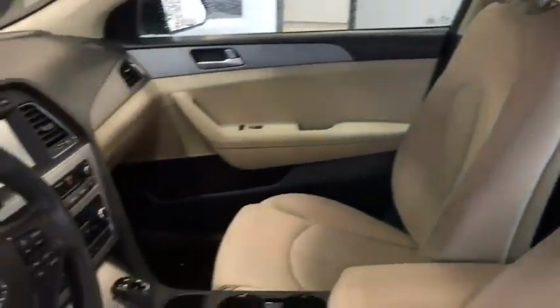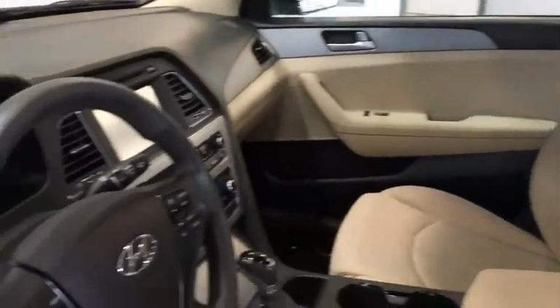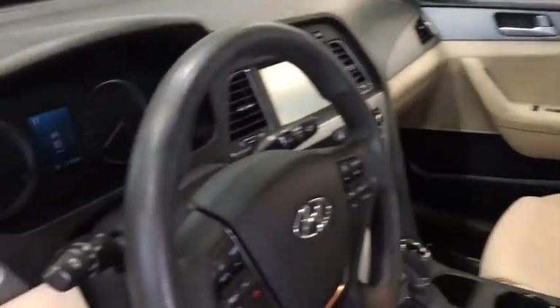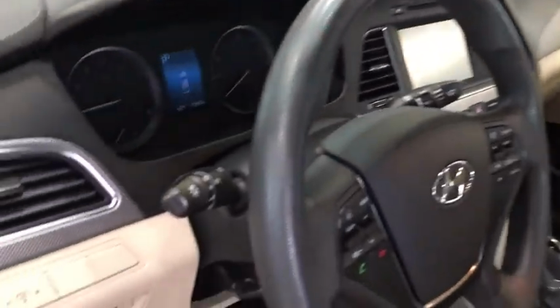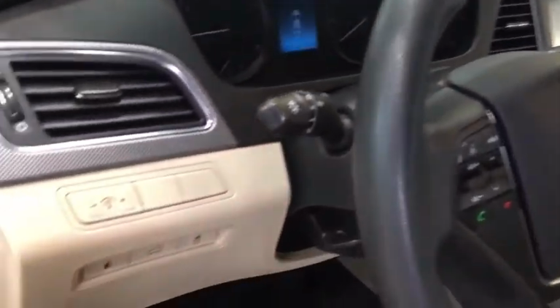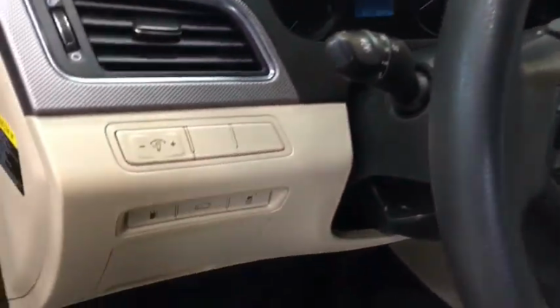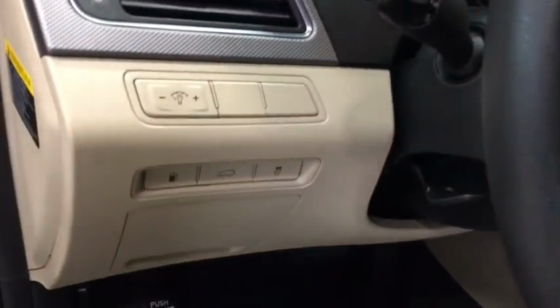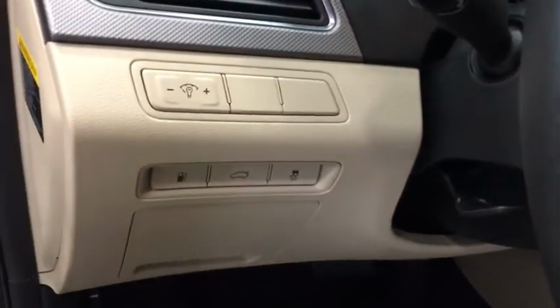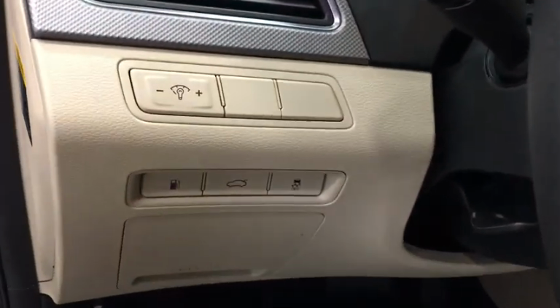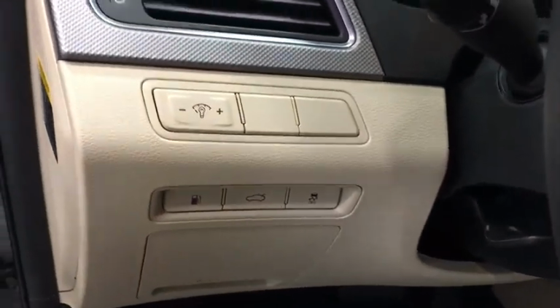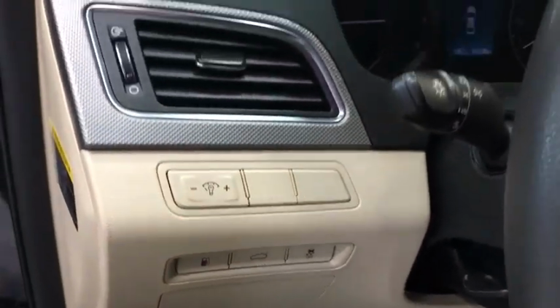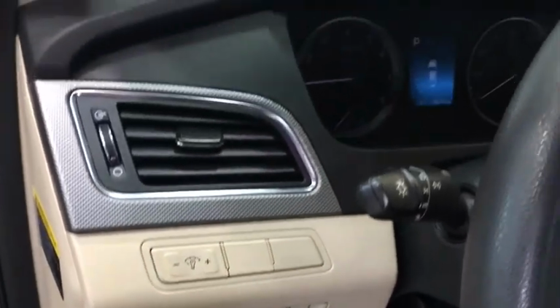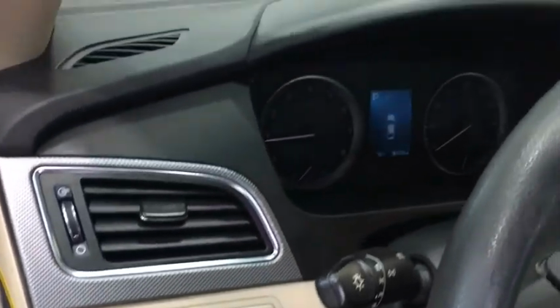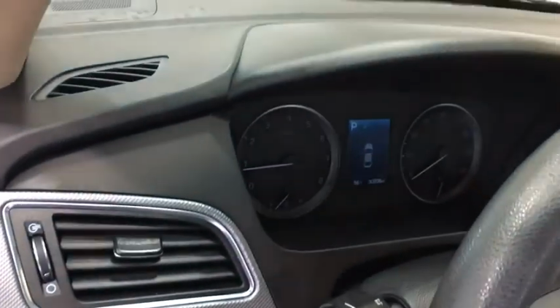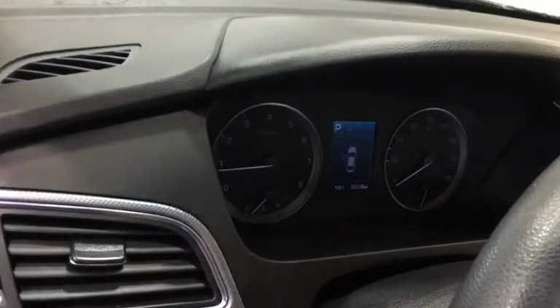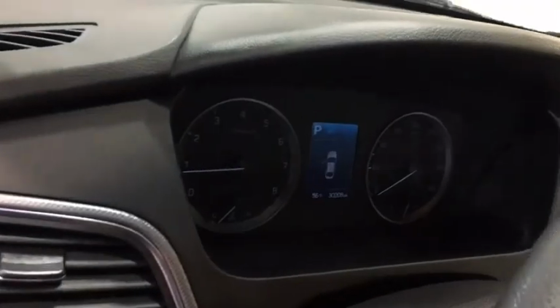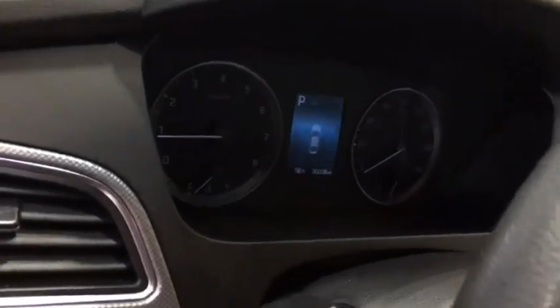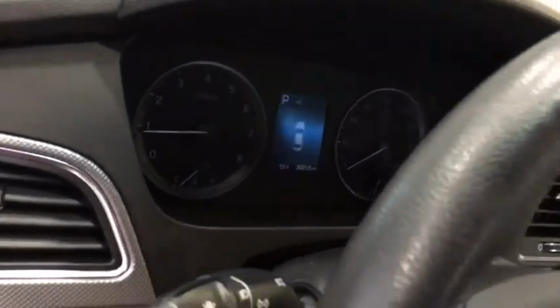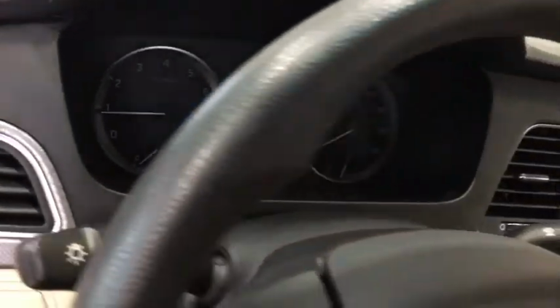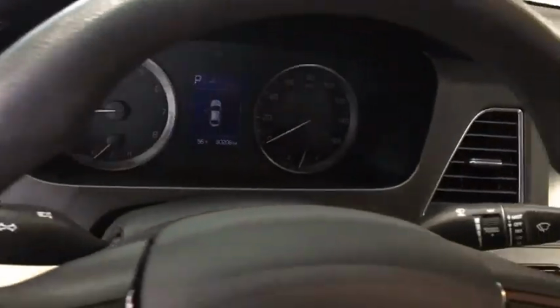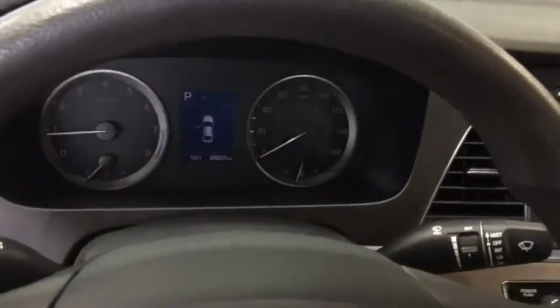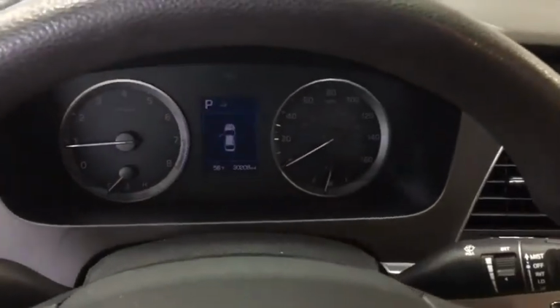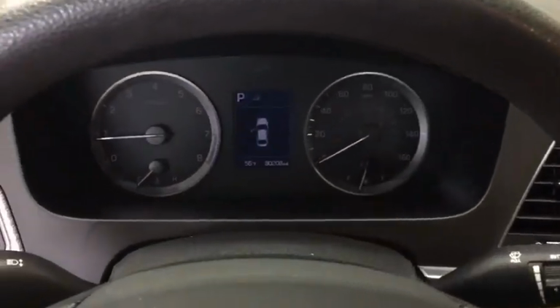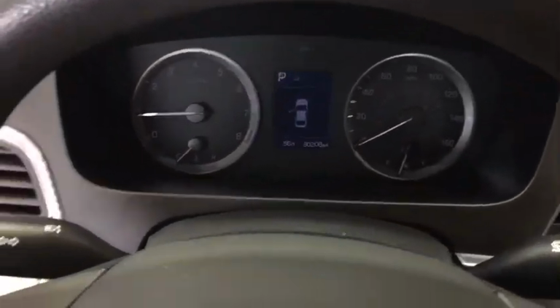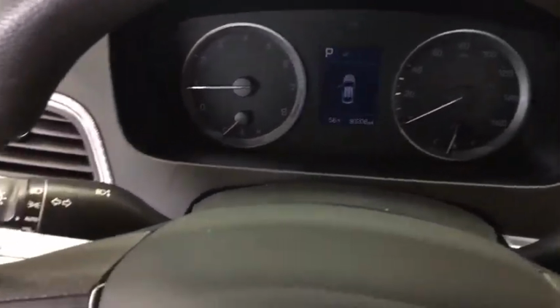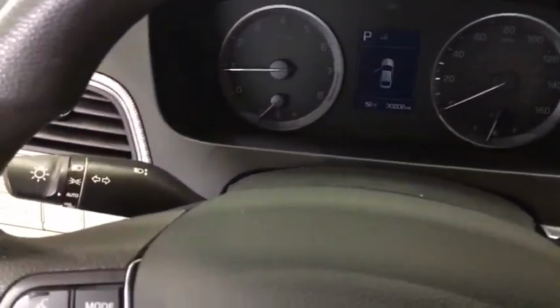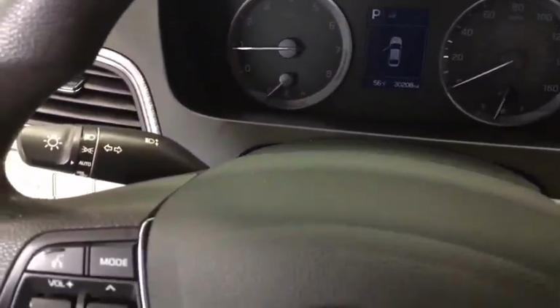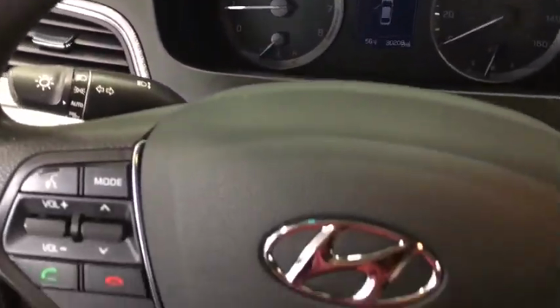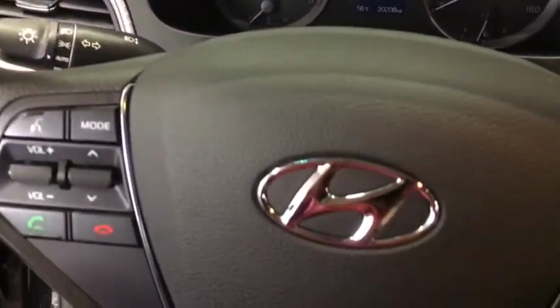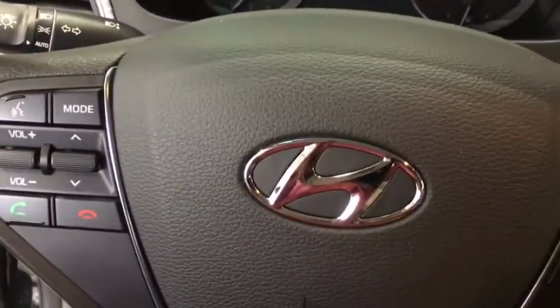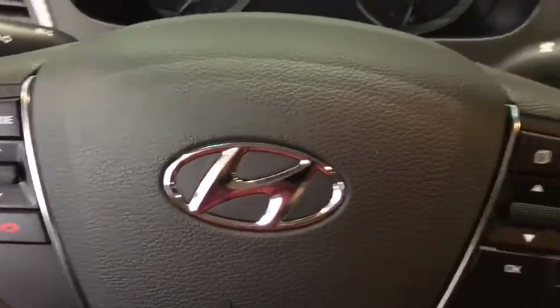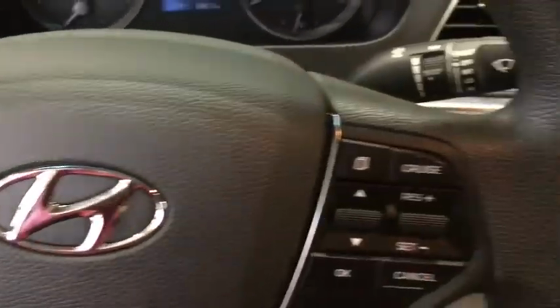remote keyless entry, panic alarm, brake assist, overhead console, tachometer, driver vanity mirror, front reading lamp, tilt steering wheel.